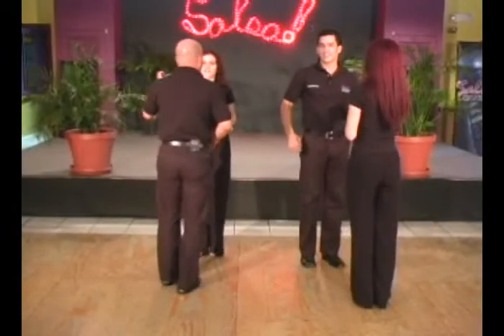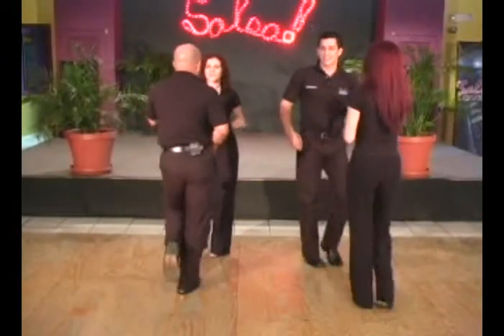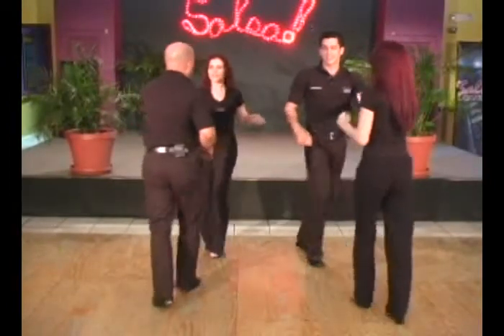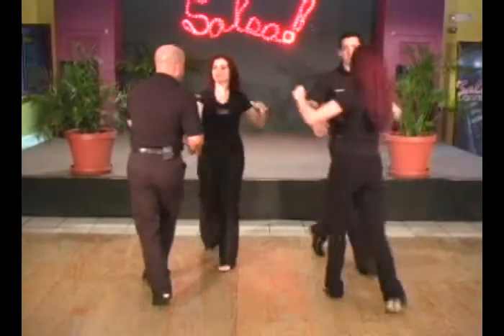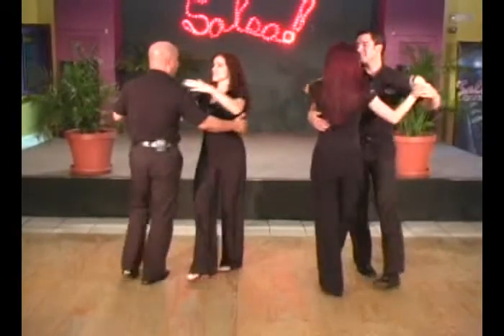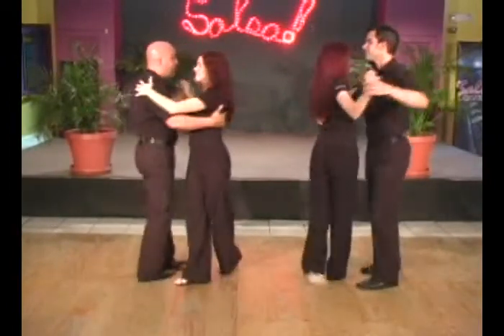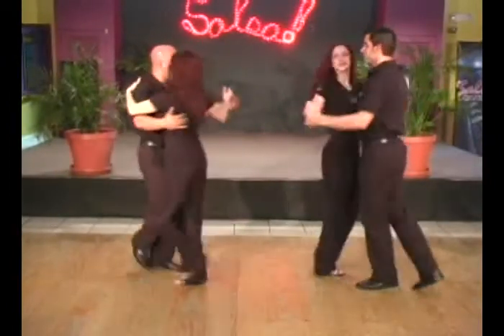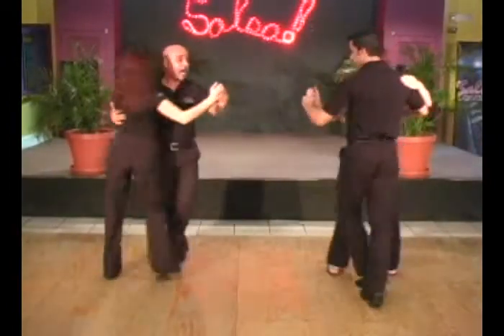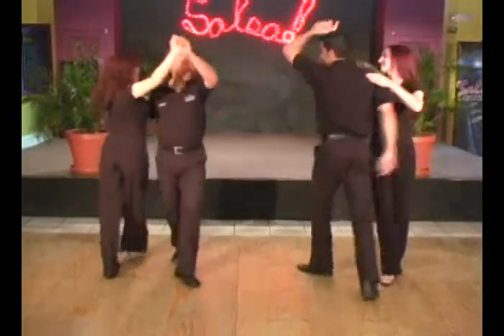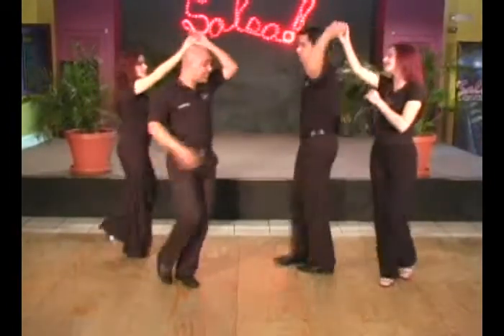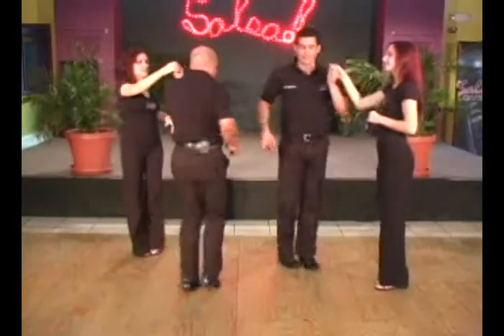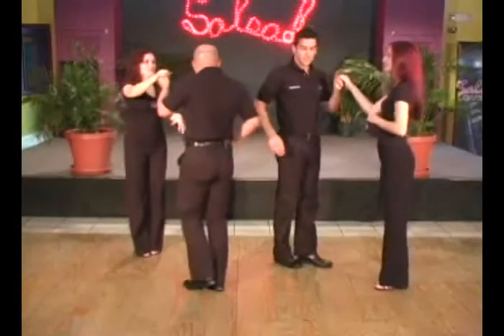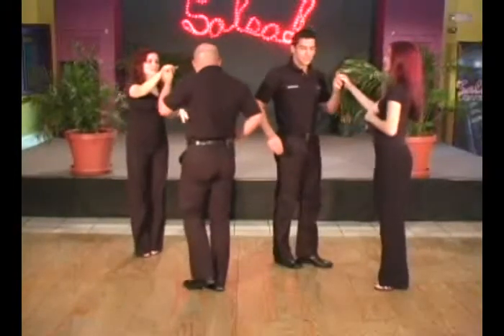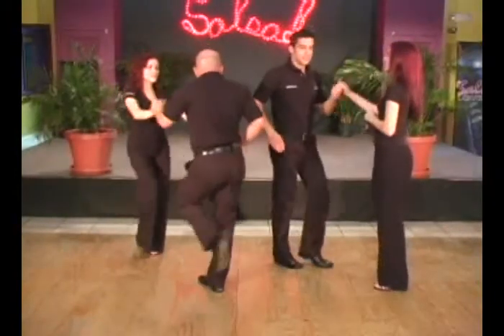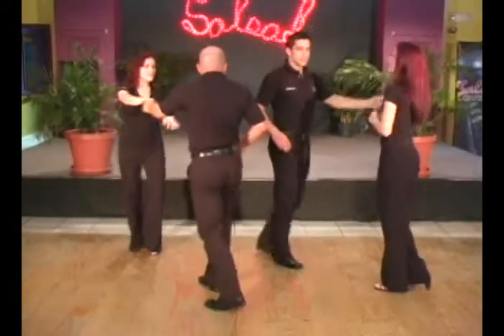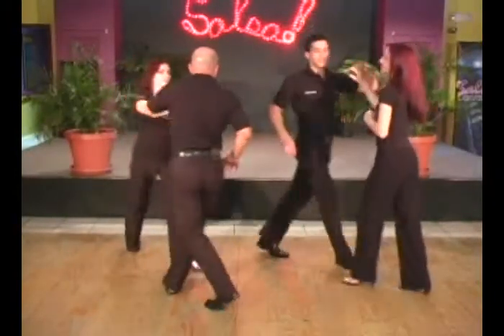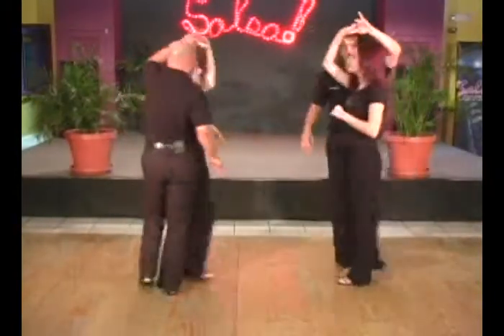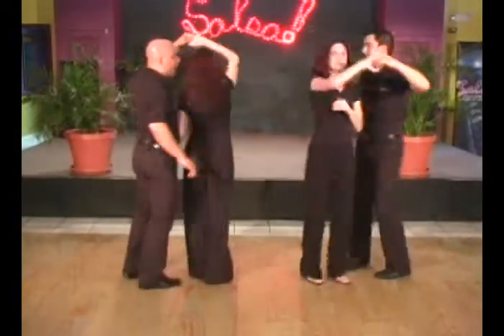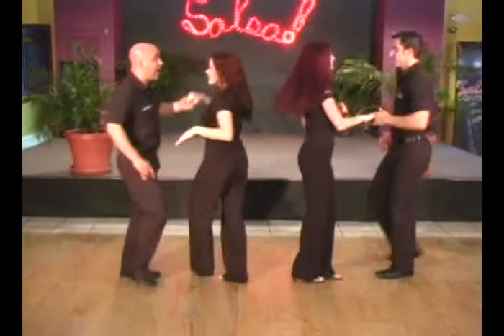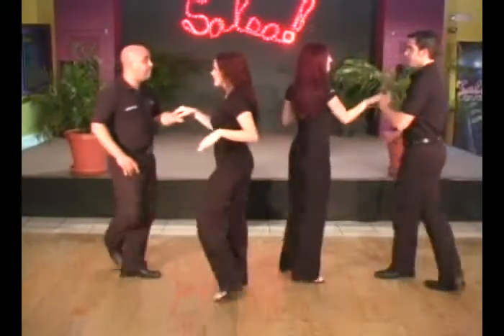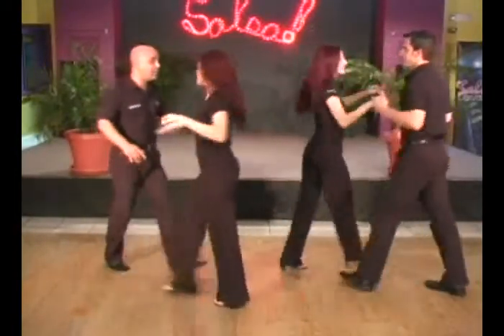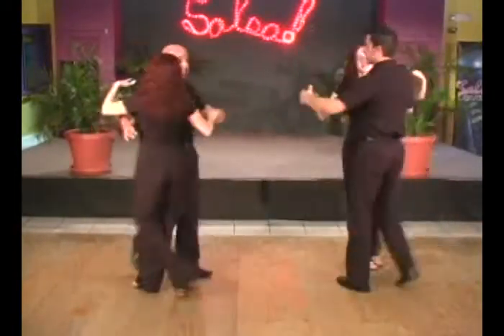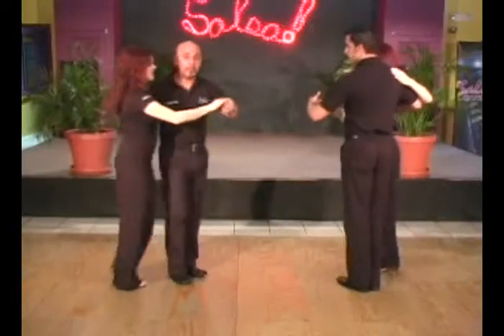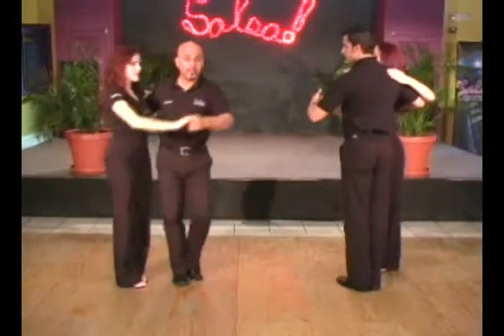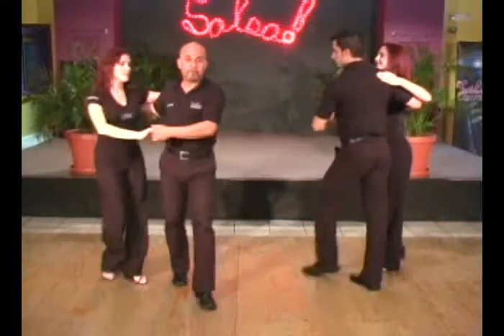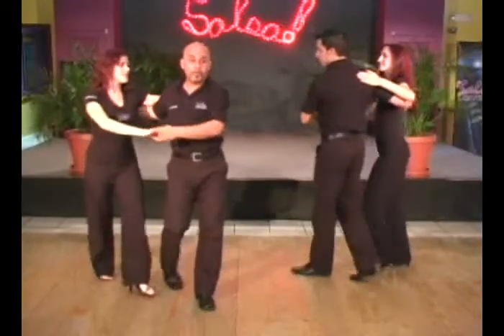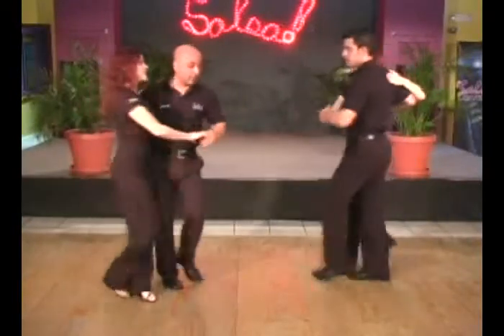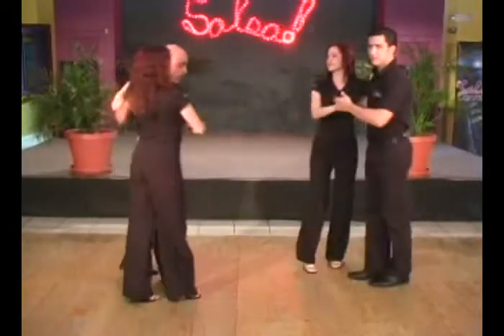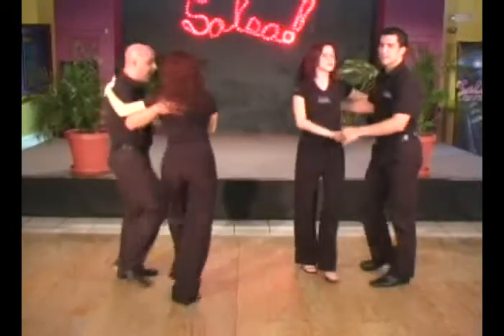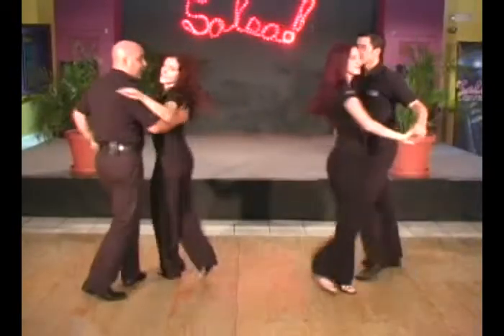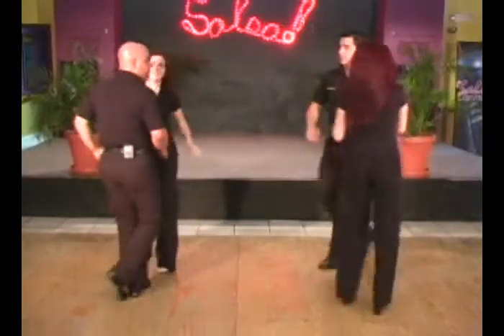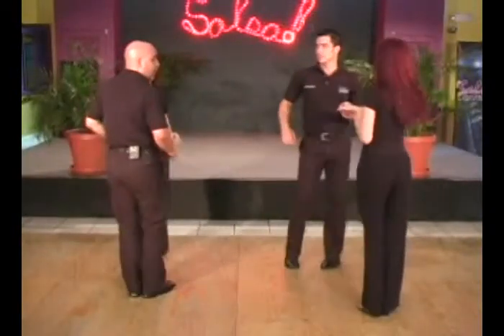And 1, 2, 3, 5, 6, 7. Gentlemen, and 1, 2, 3, and 5, 6, 7. Step forward, and dile que no.